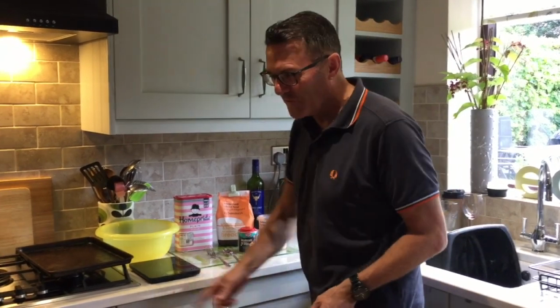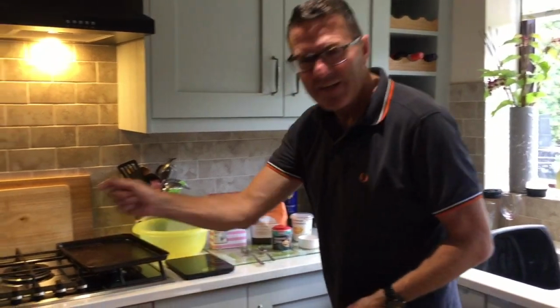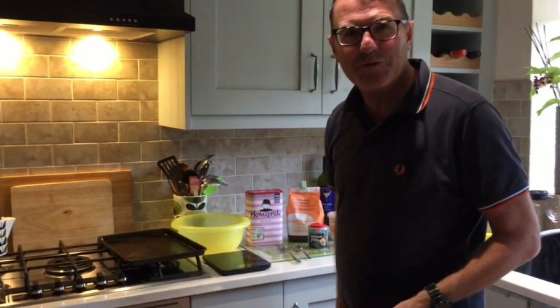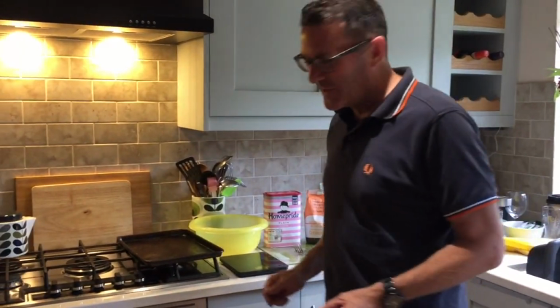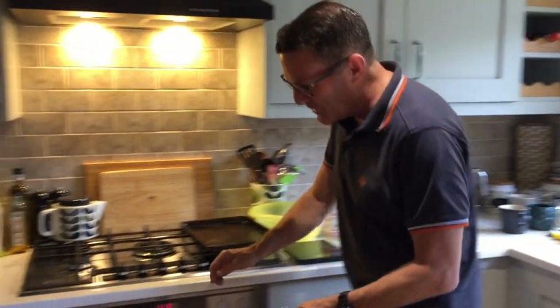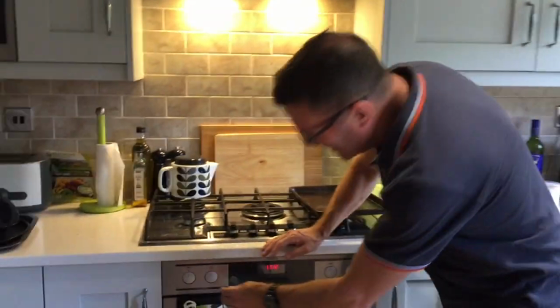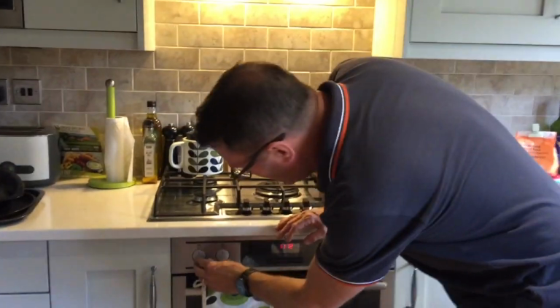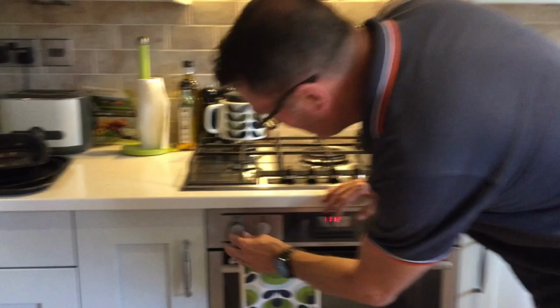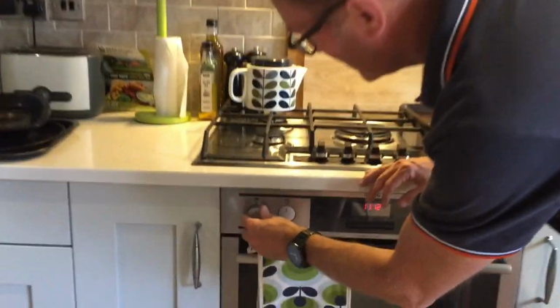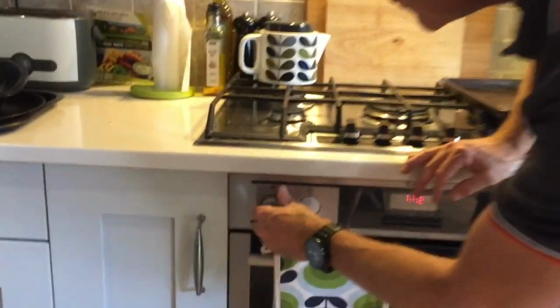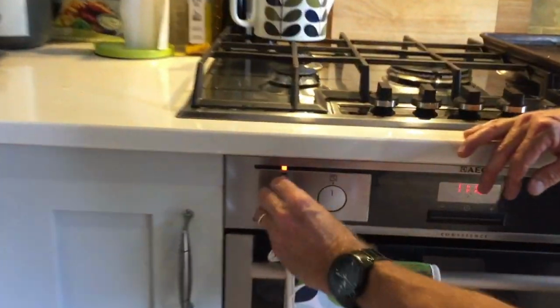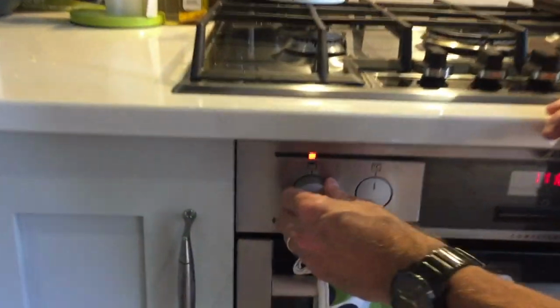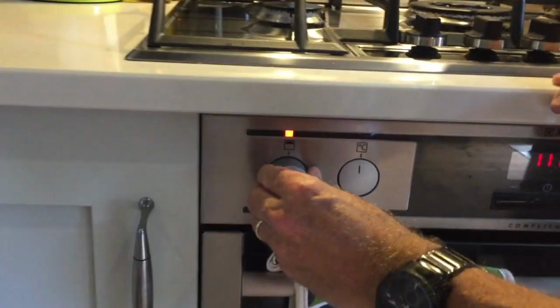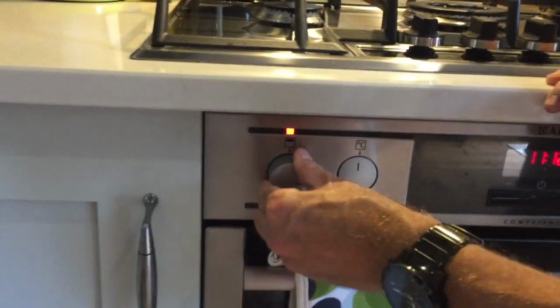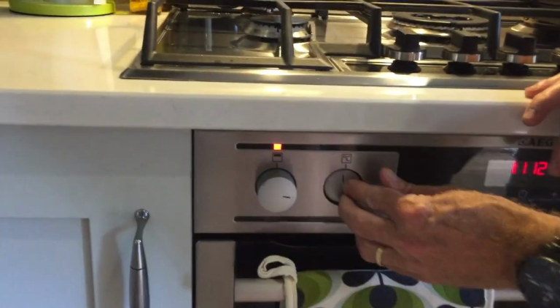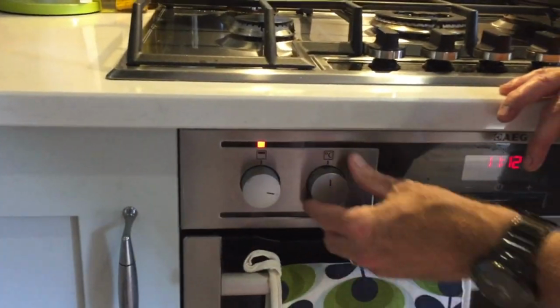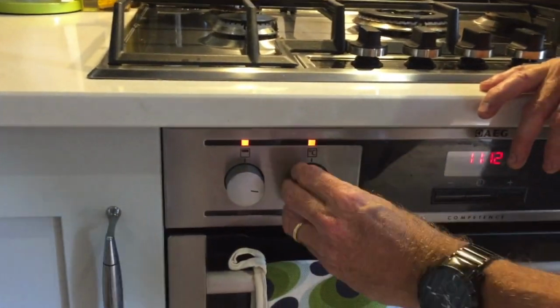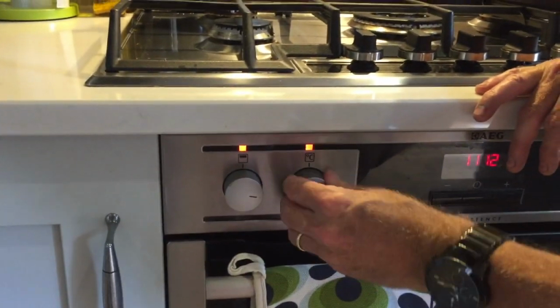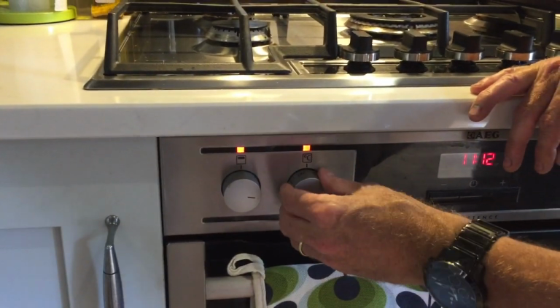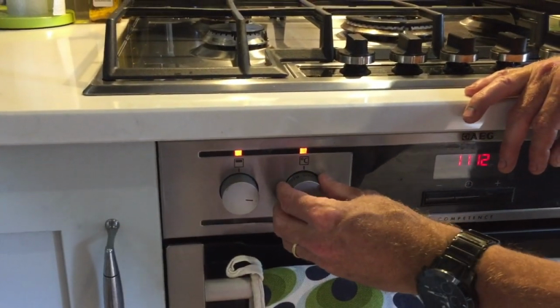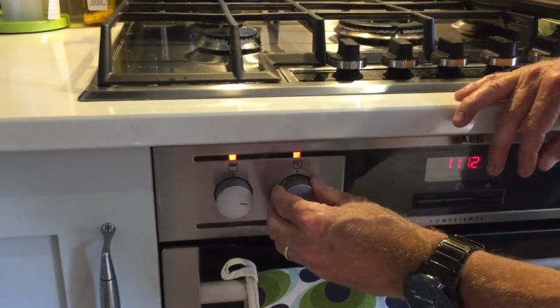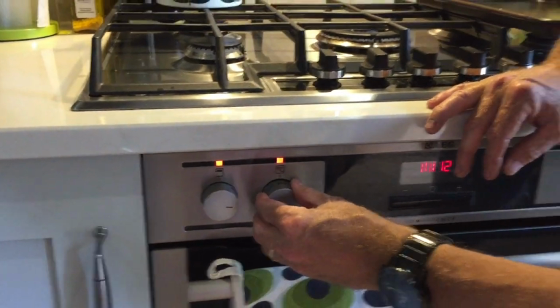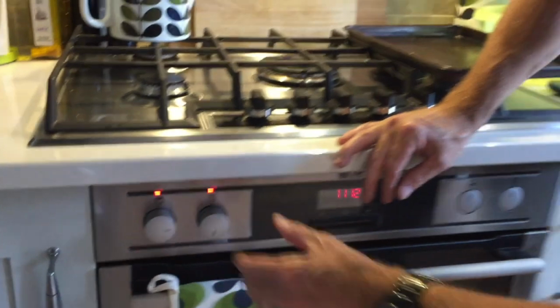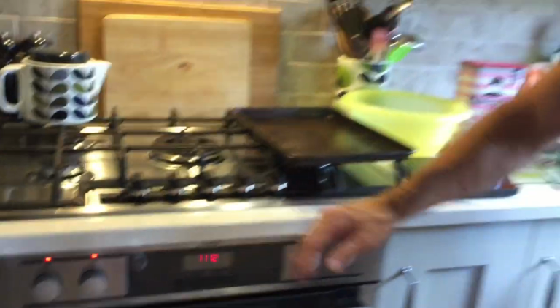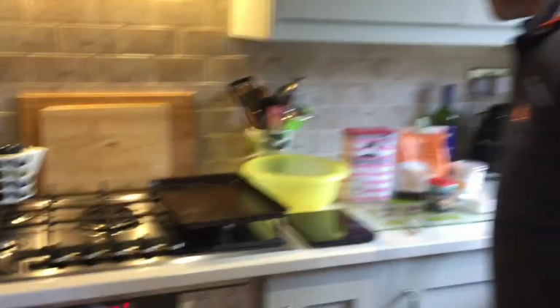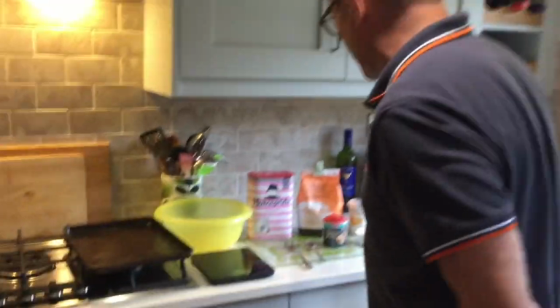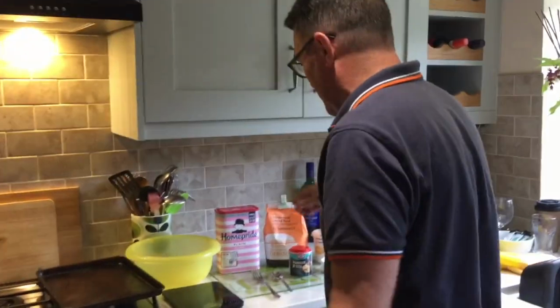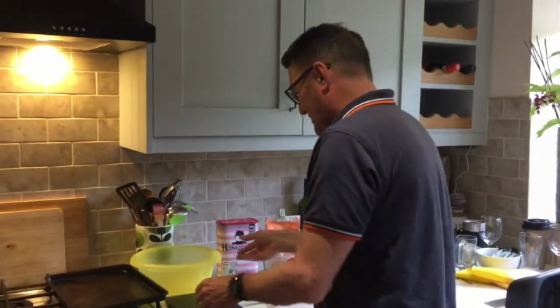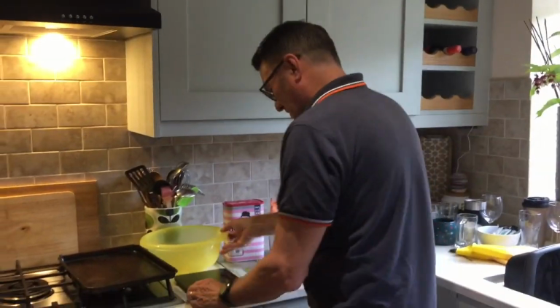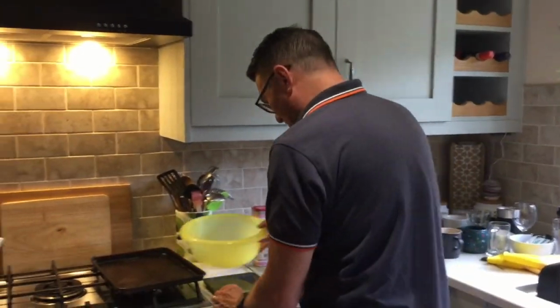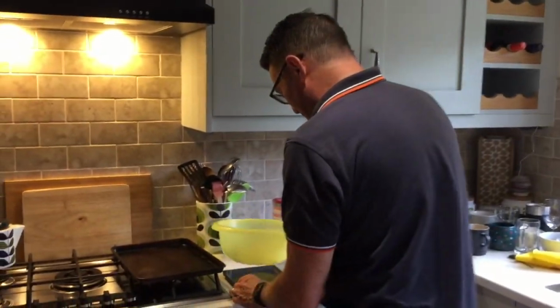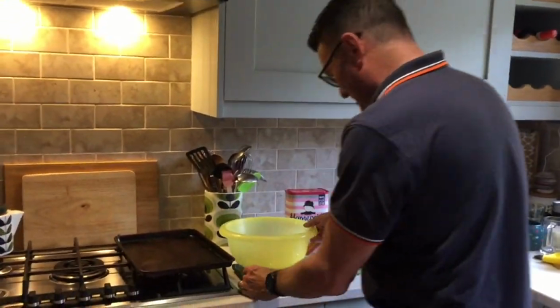First of all, let's whack the oven on. We put the oven on to 200 degrees. Let the oven warm up as we go. And now let's weigh out our ingredients.